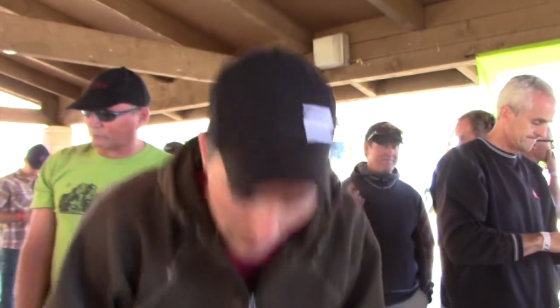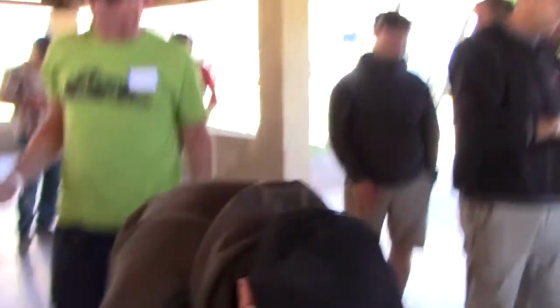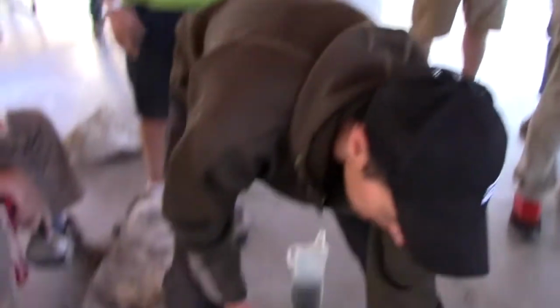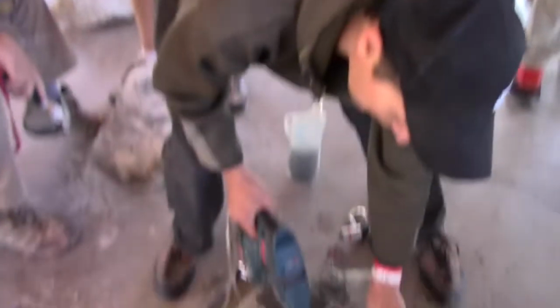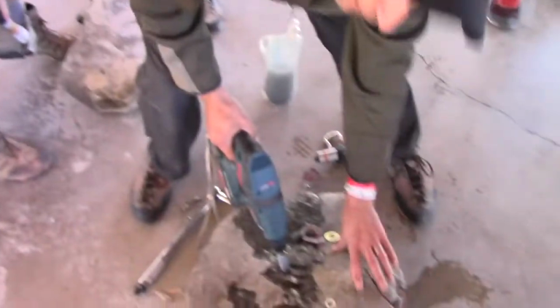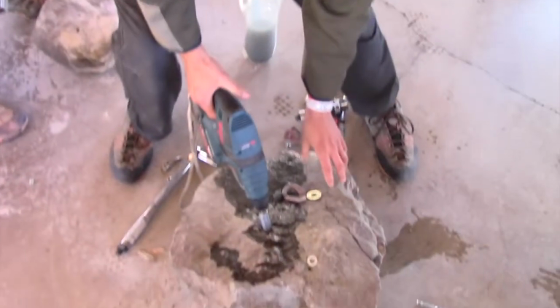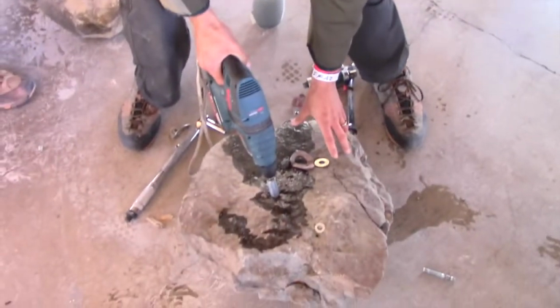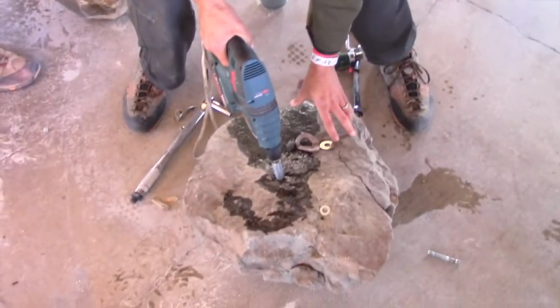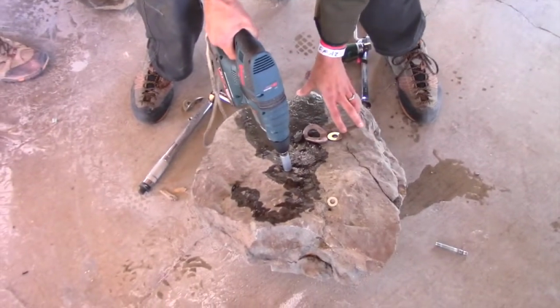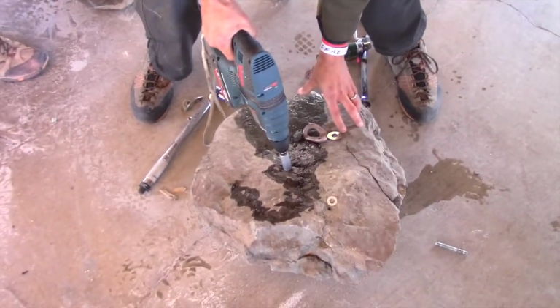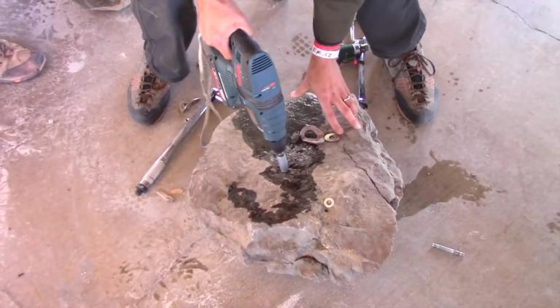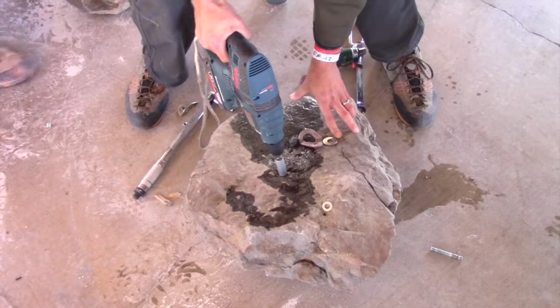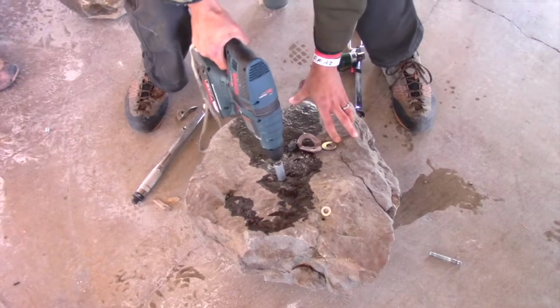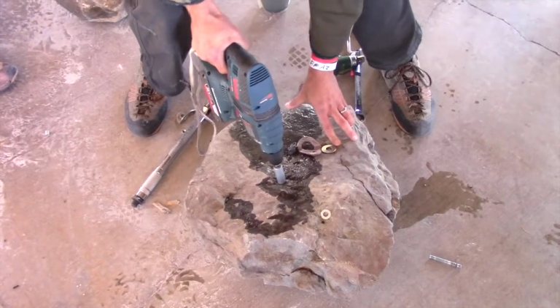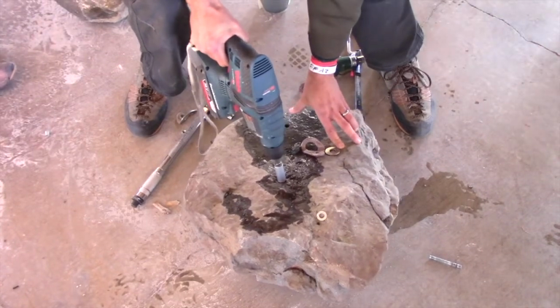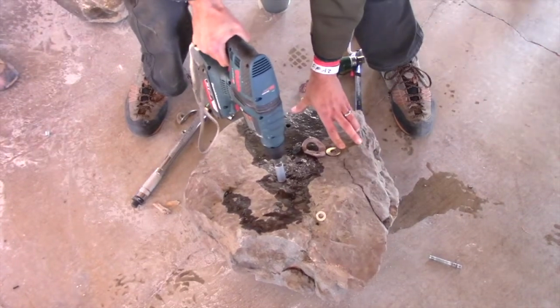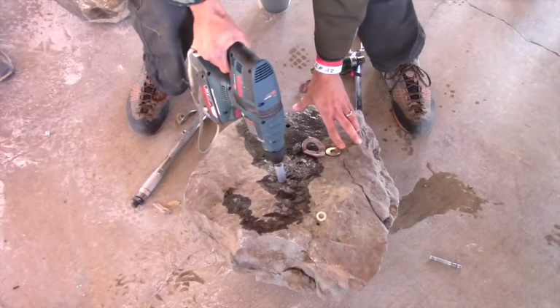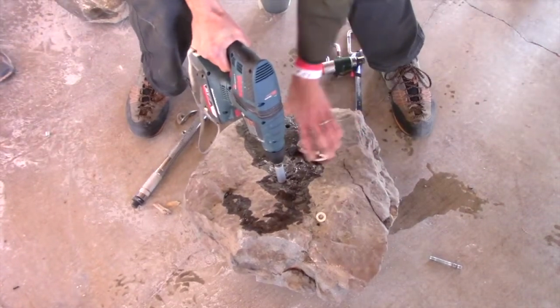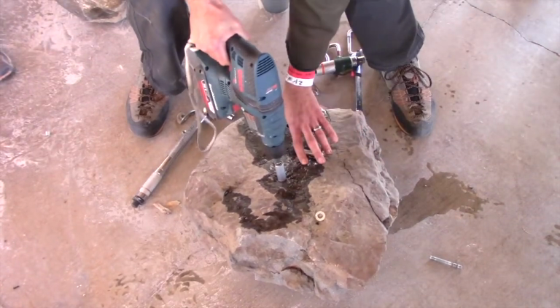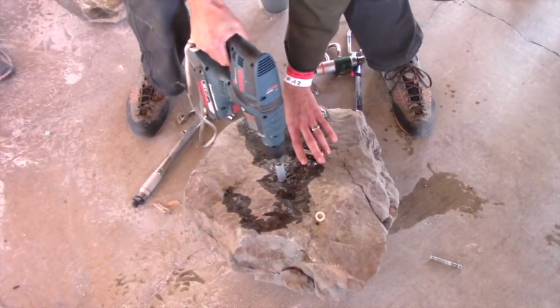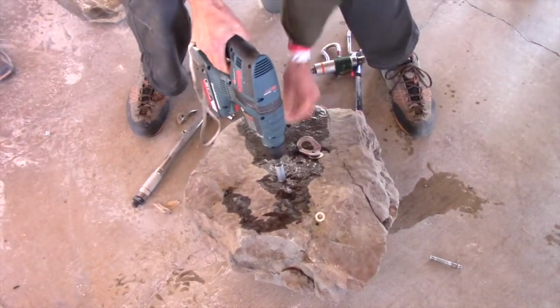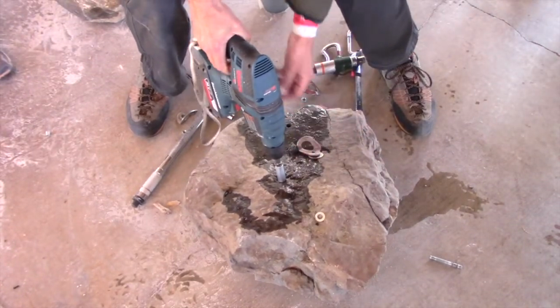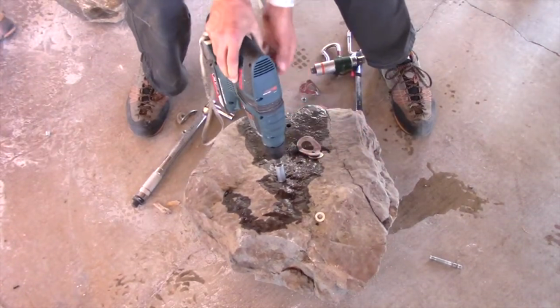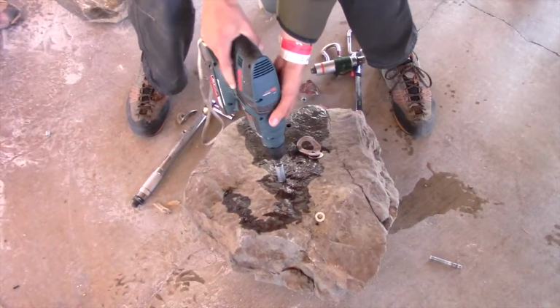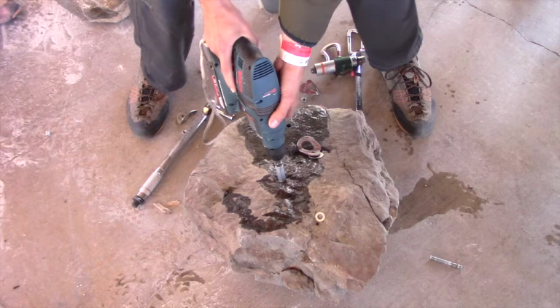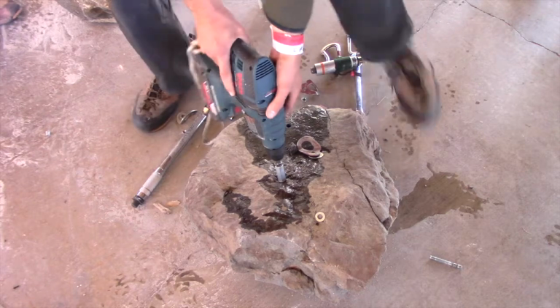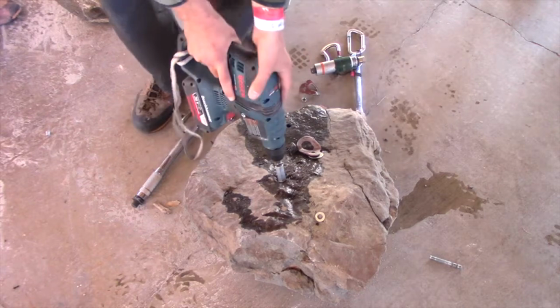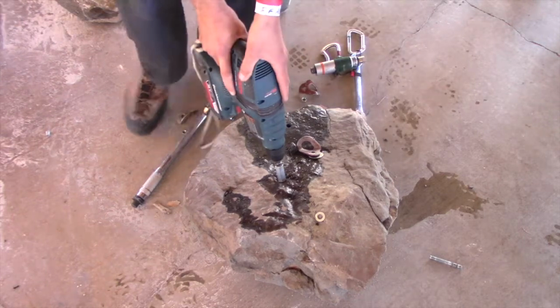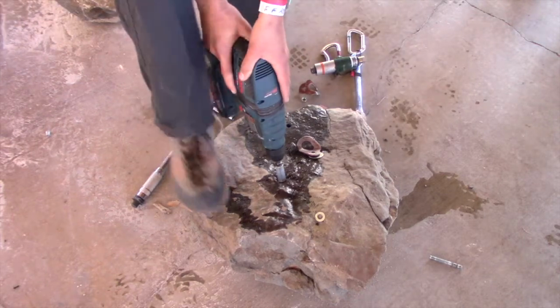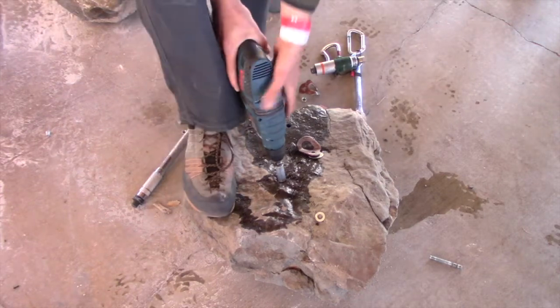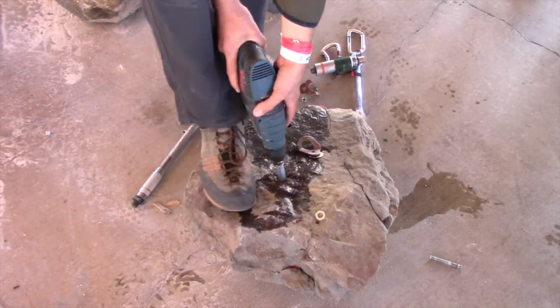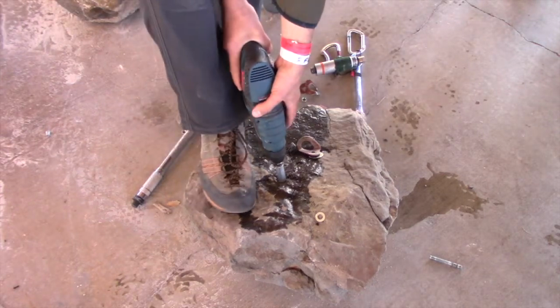I've already done this quite a bit, but we spin really quick. Once we know that we've scored that, we can remove the drill.